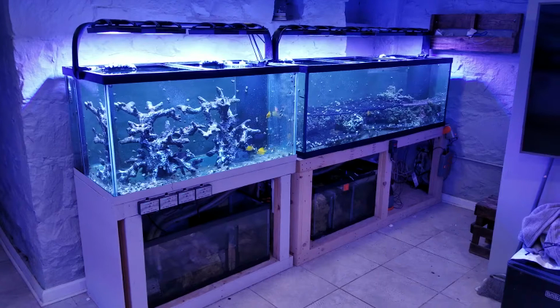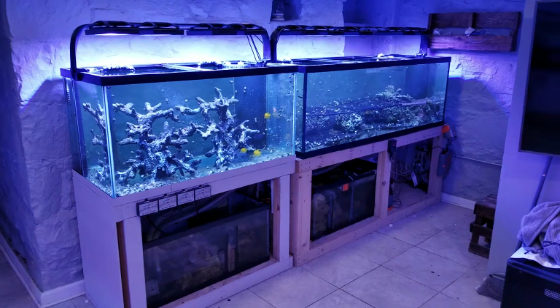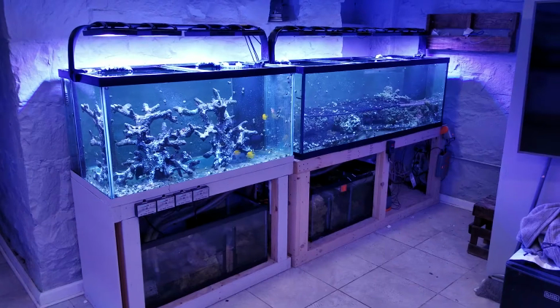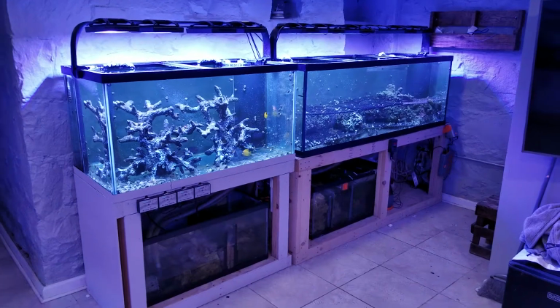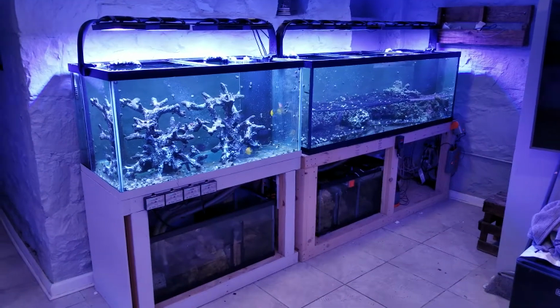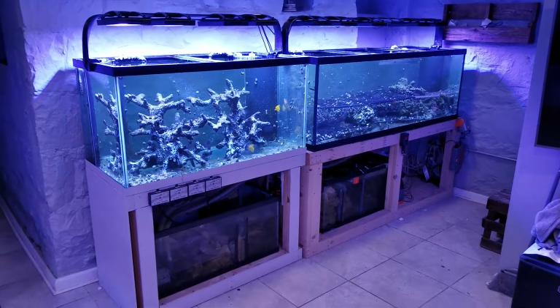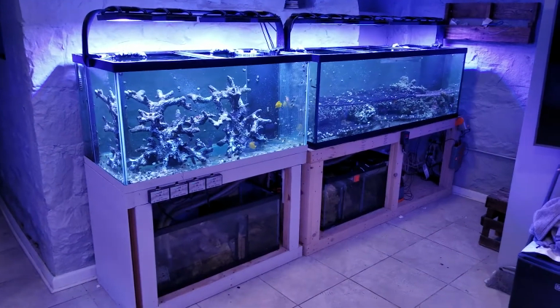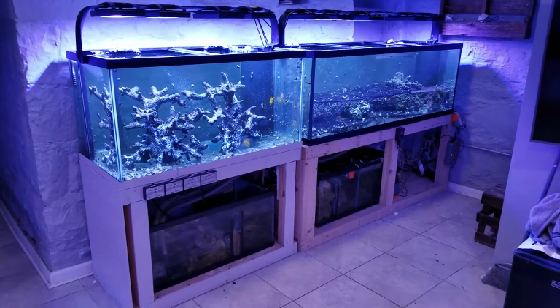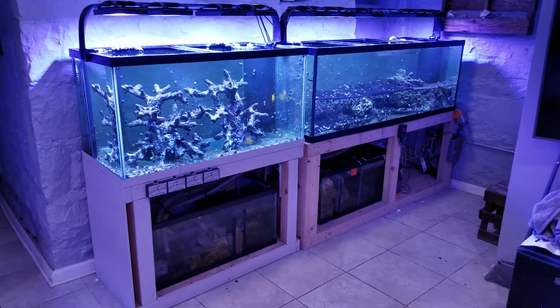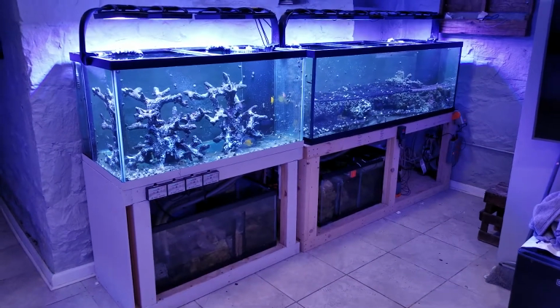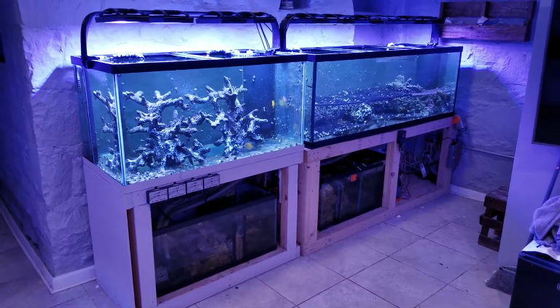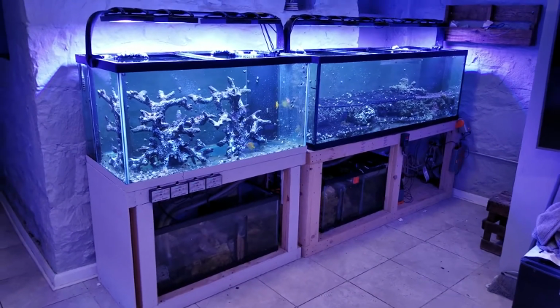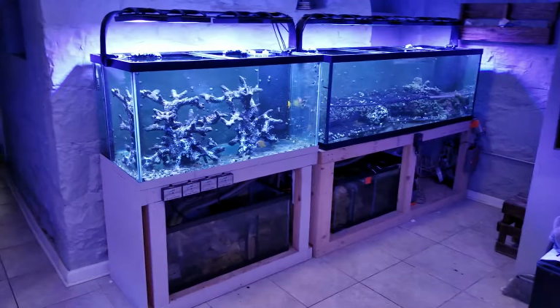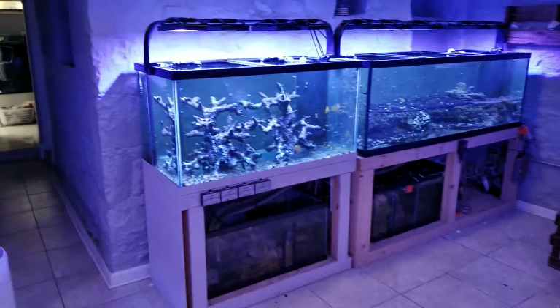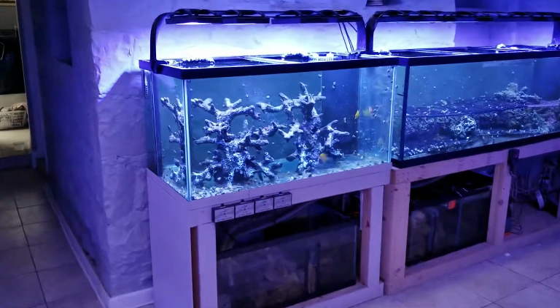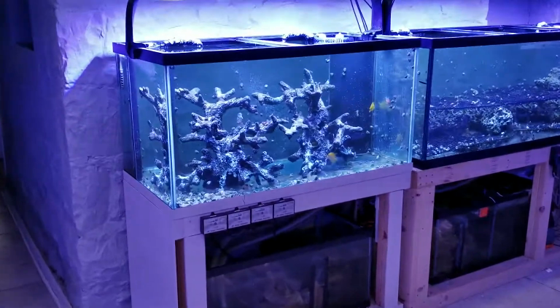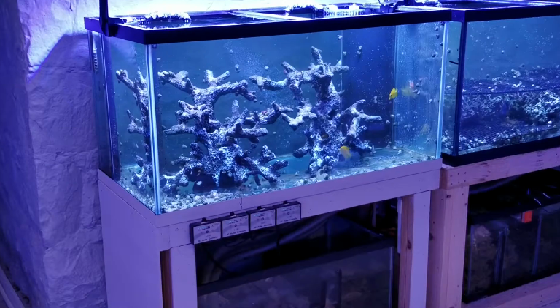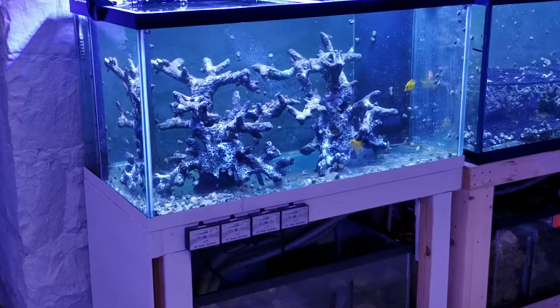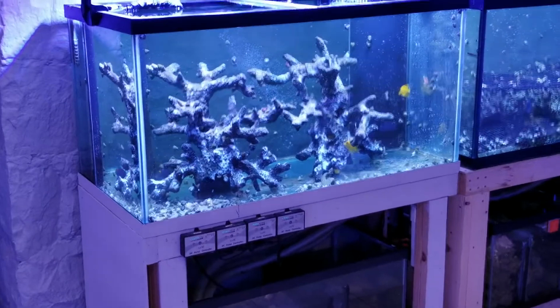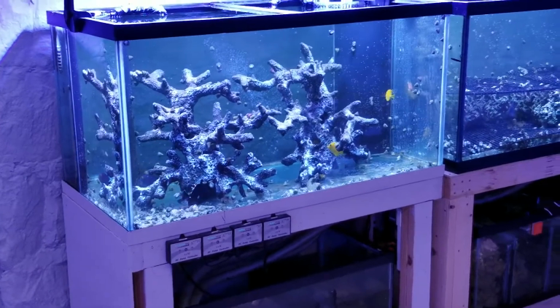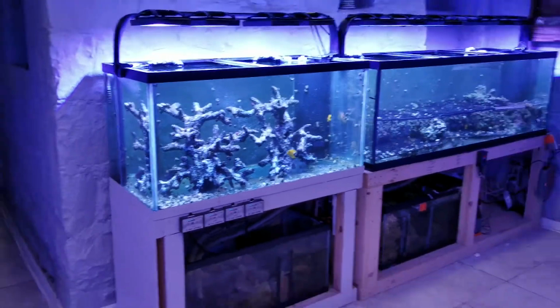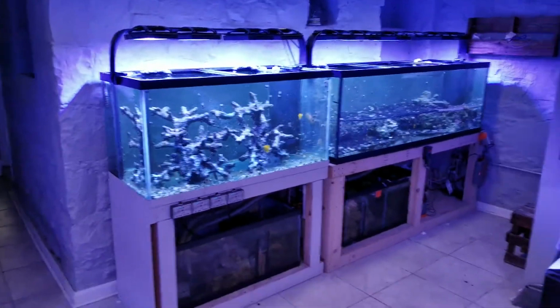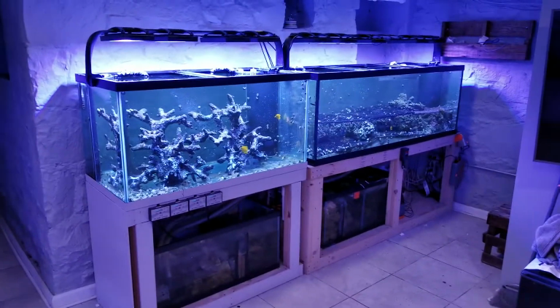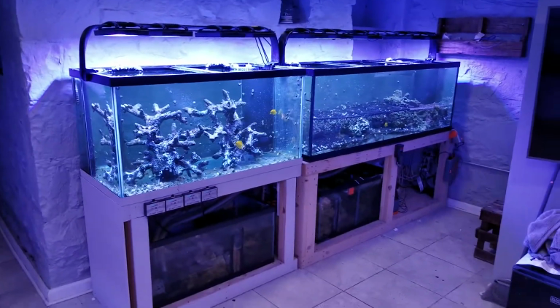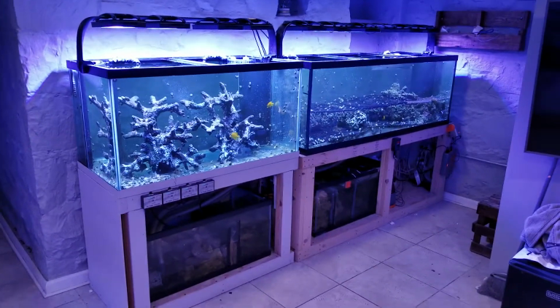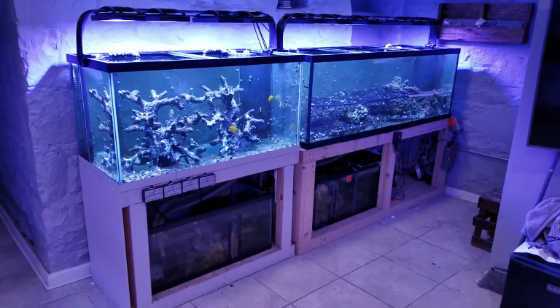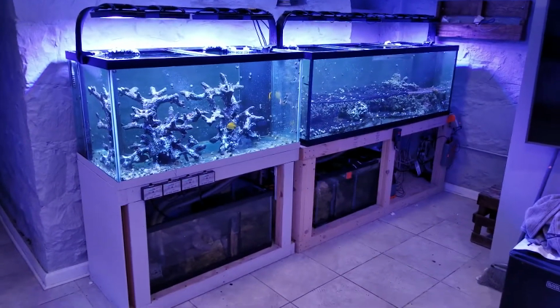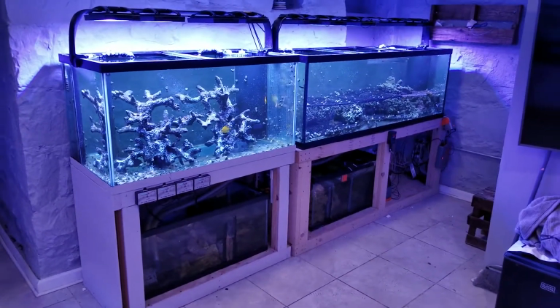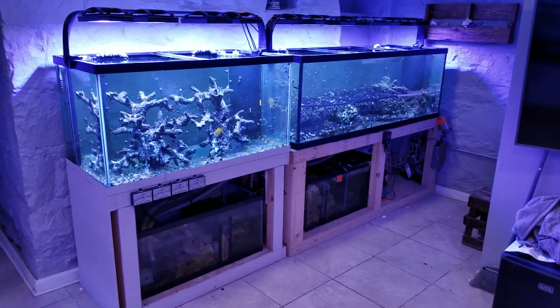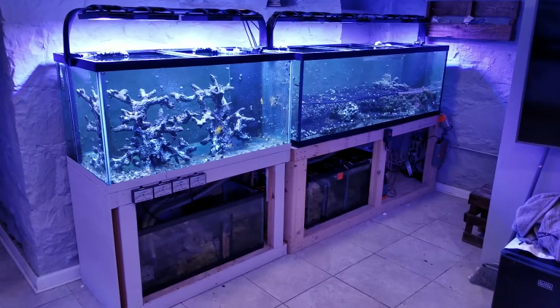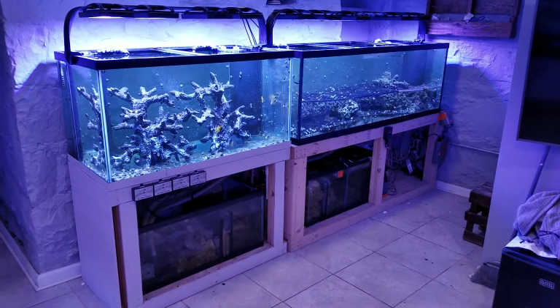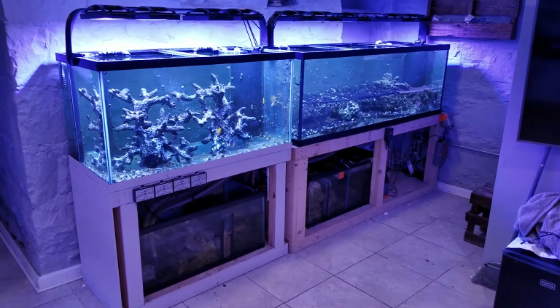Hey guys, it's Shane here. Just want to give you a quick tour of the new 120 gallon full SPS build. This is the whole system right here. It's about 360 gallons.